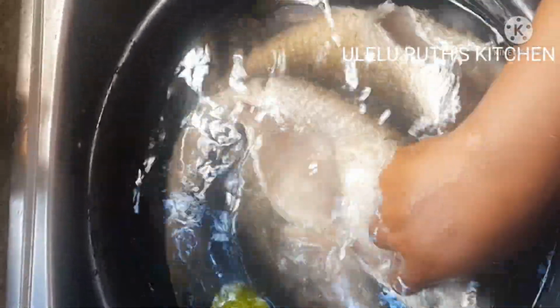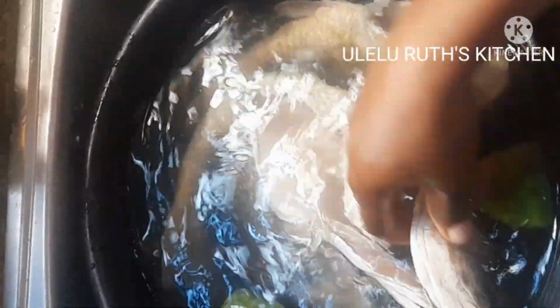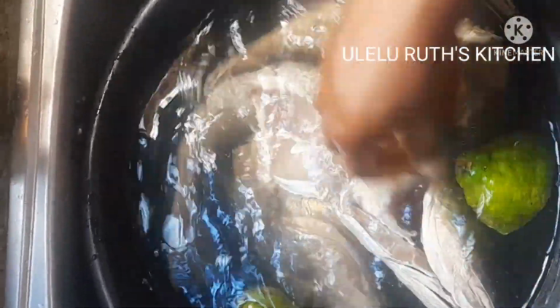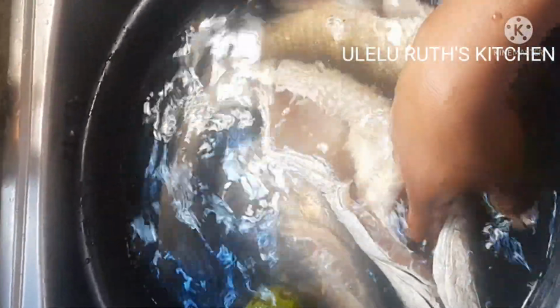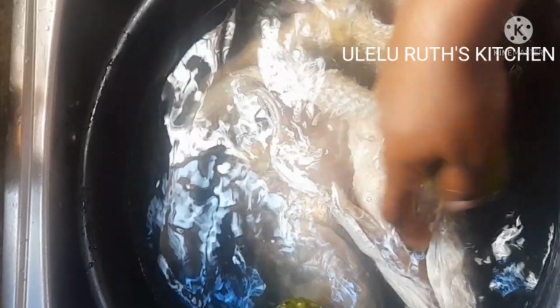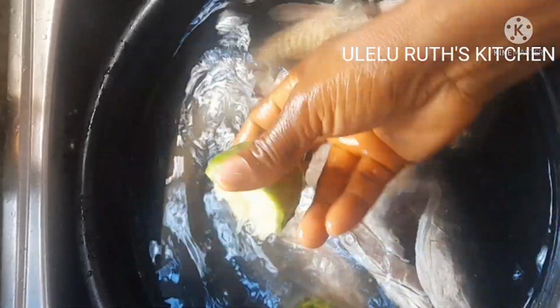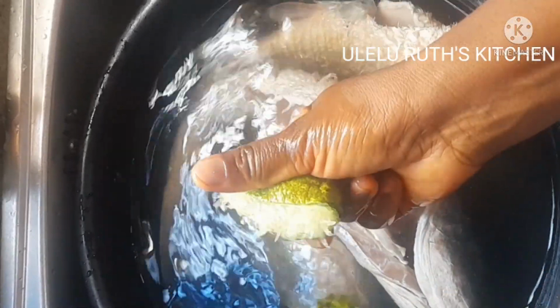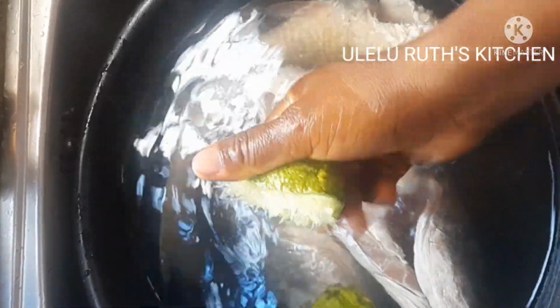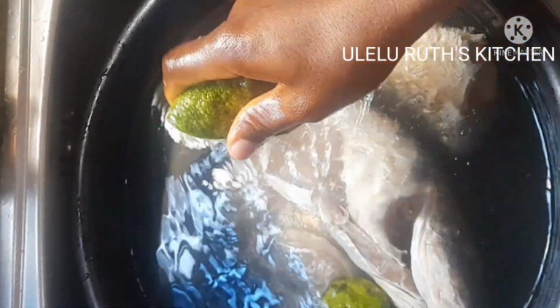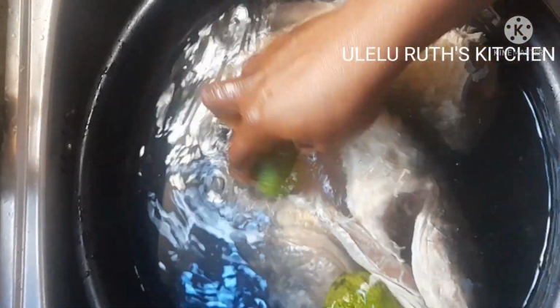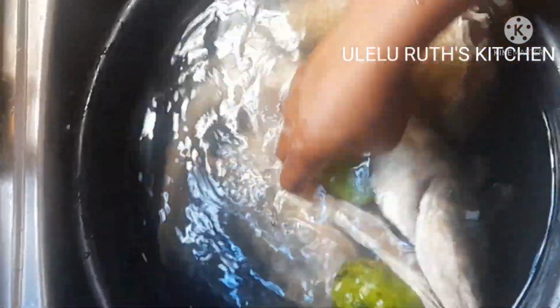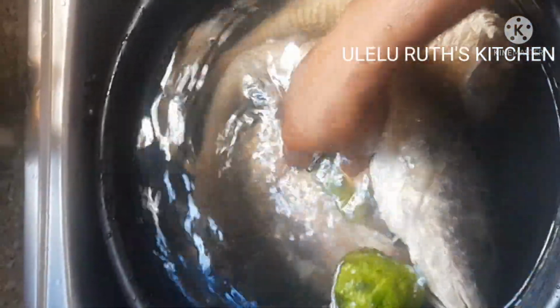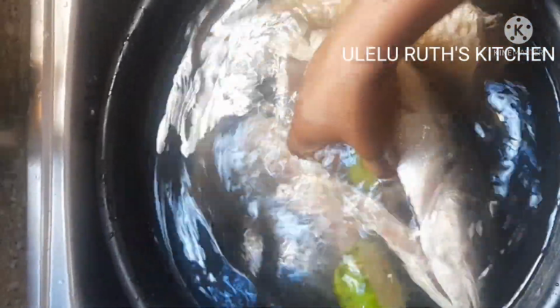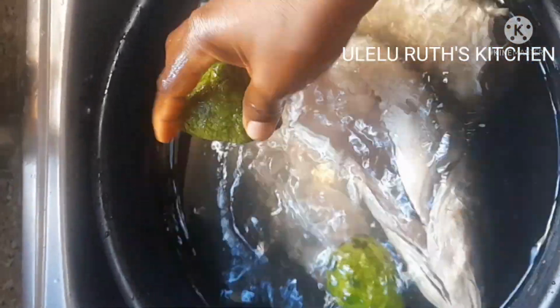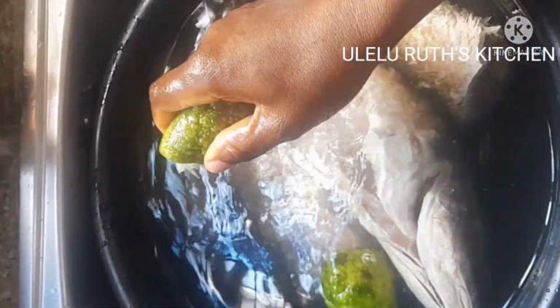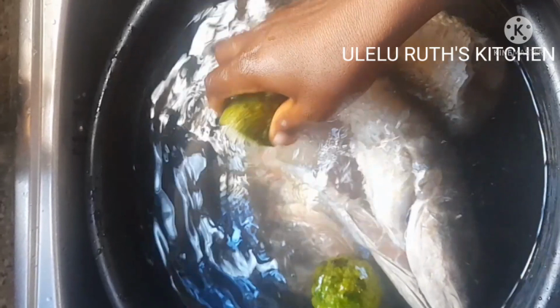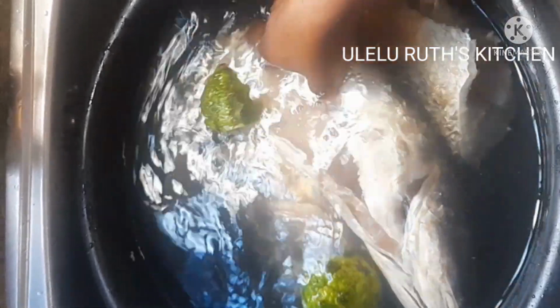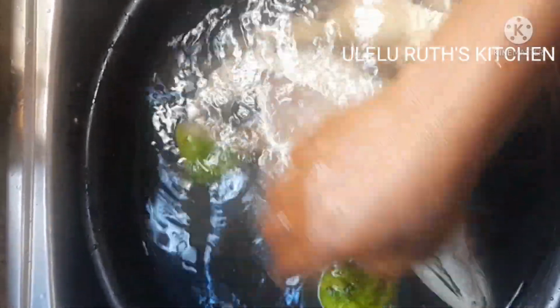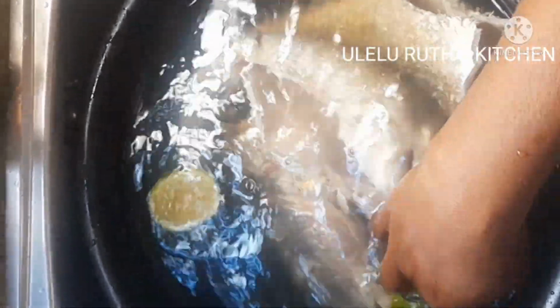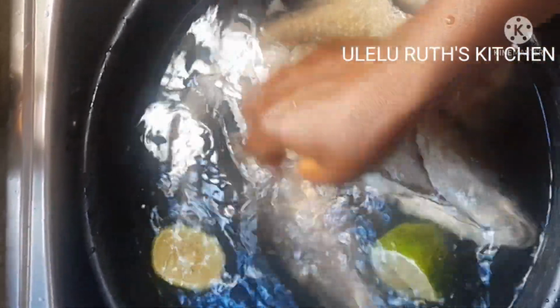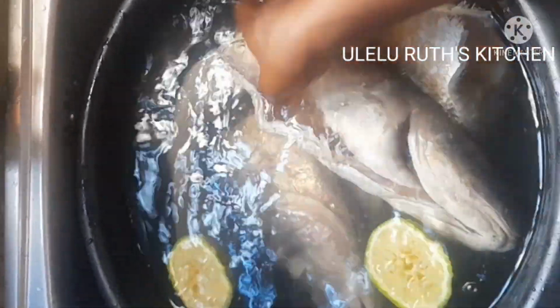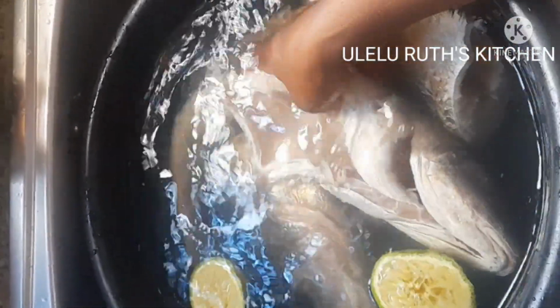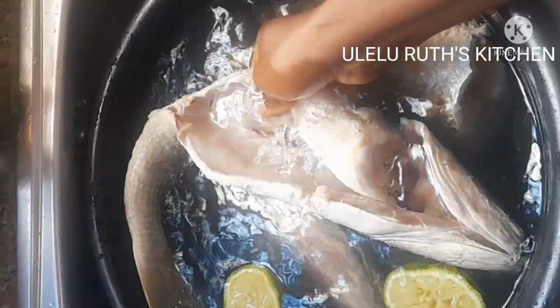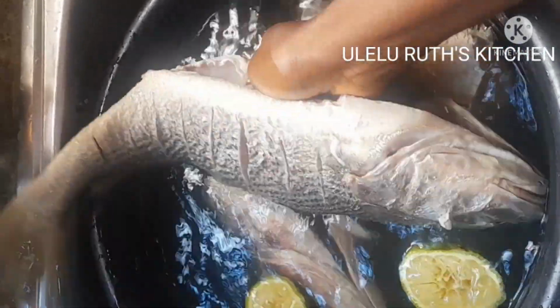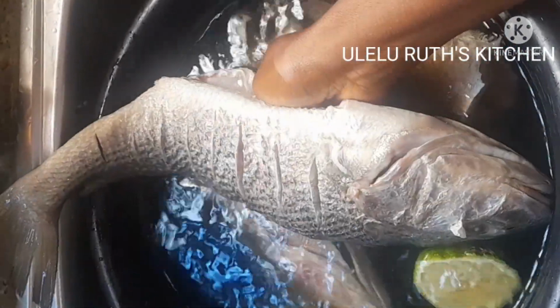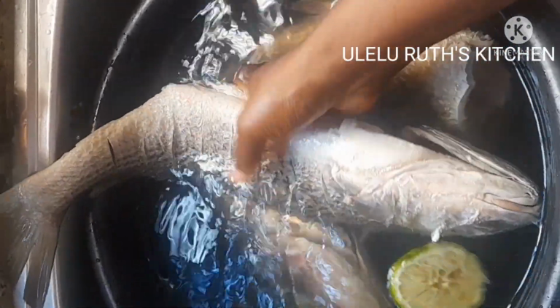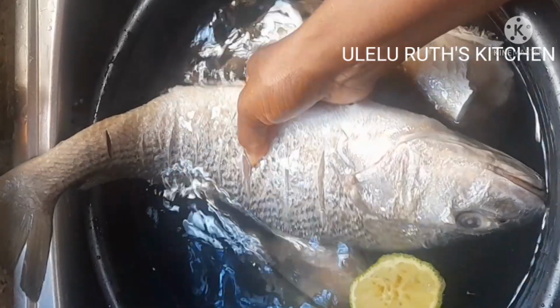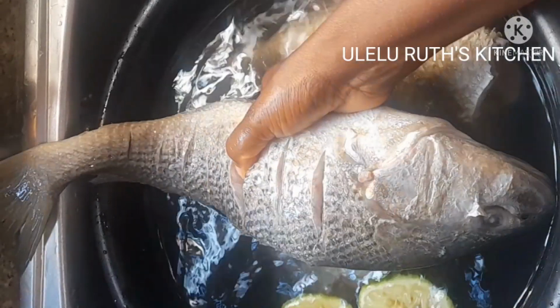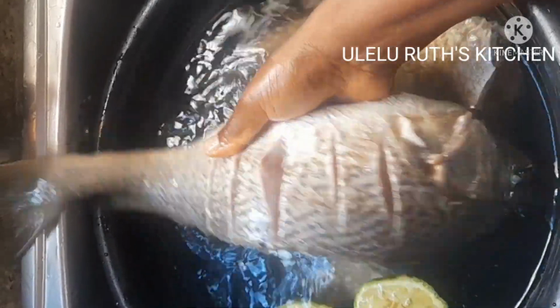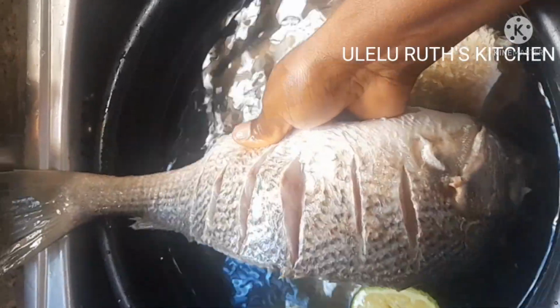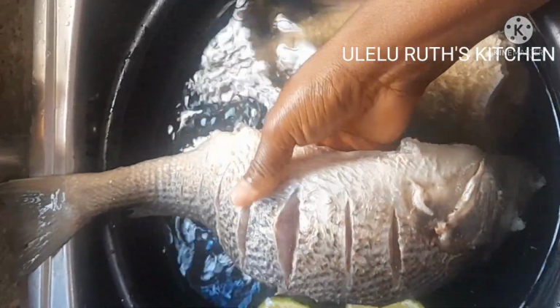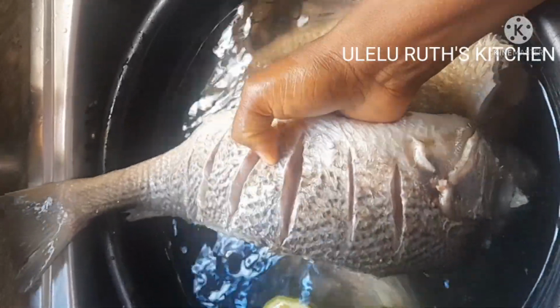The water is not hot and not very cold — just a bit warm. Doing this helps to get rid of that frozen smell and taste, so when you spice your tilapia fish it becomes very tasty for everyone.